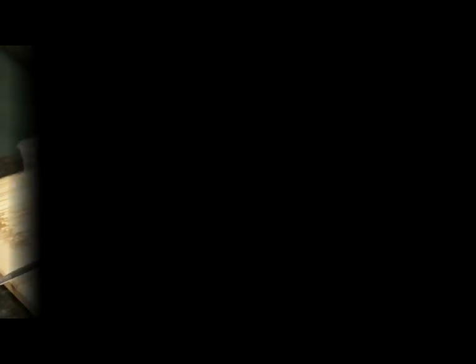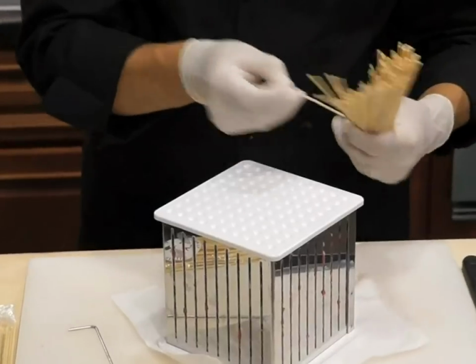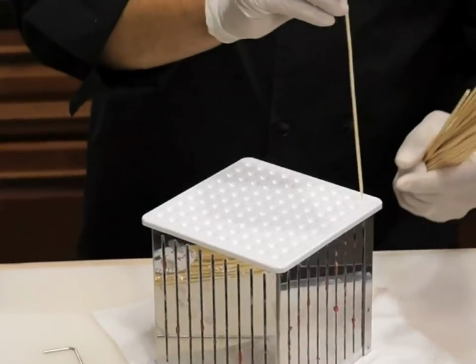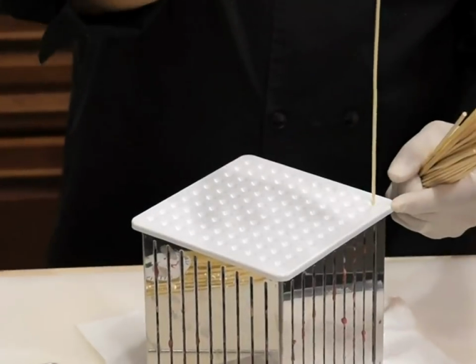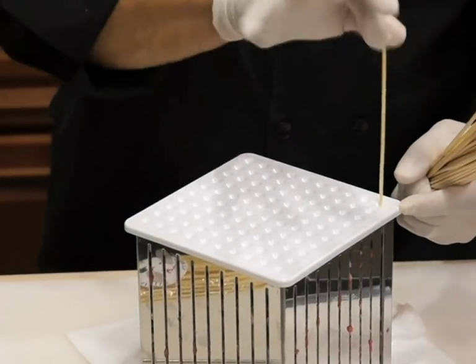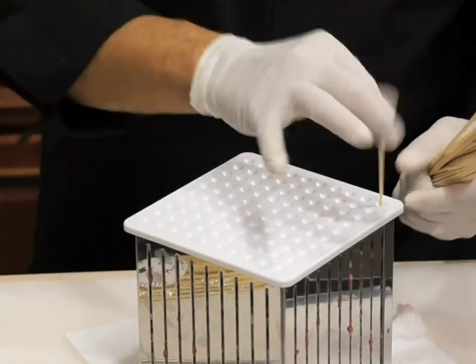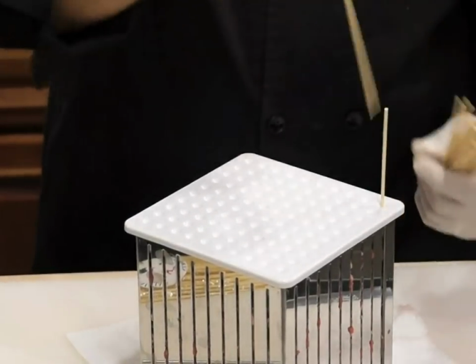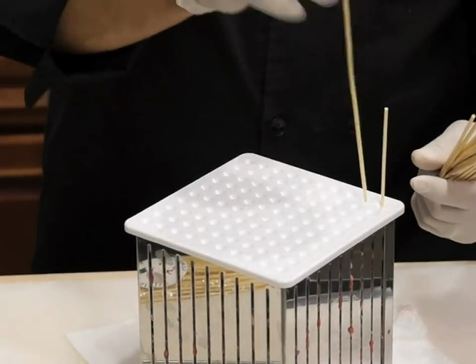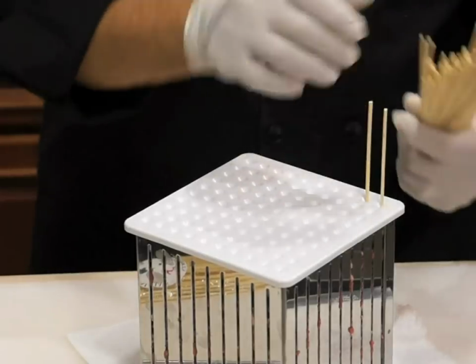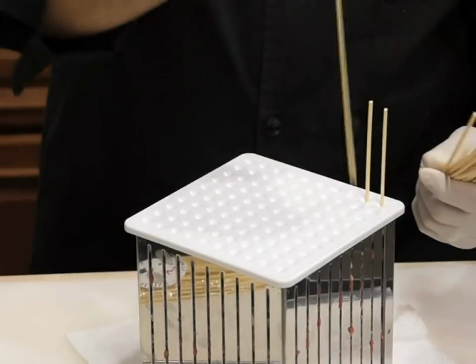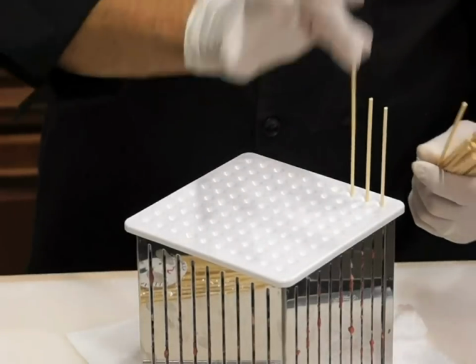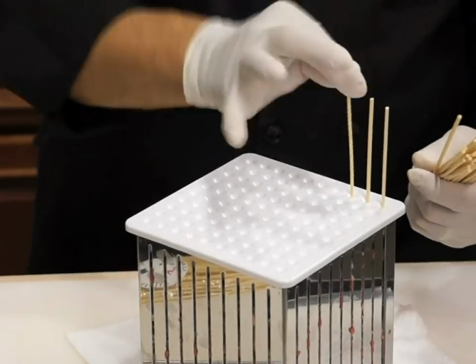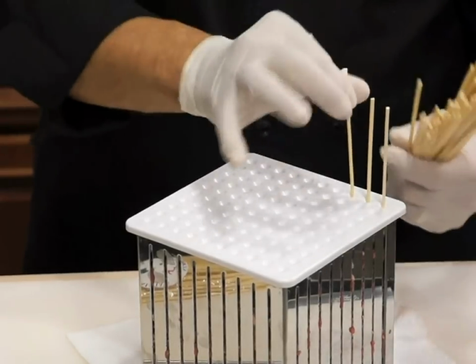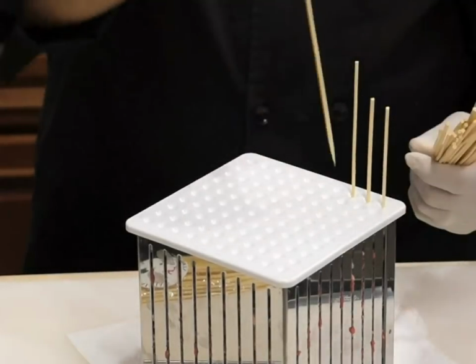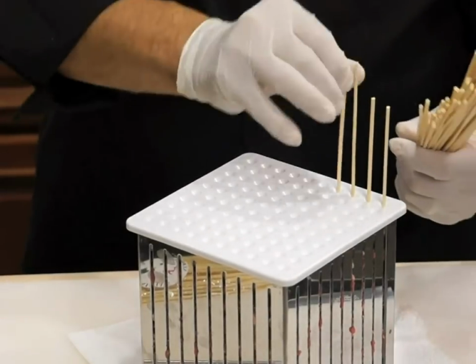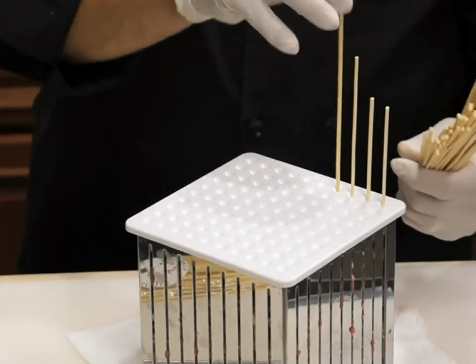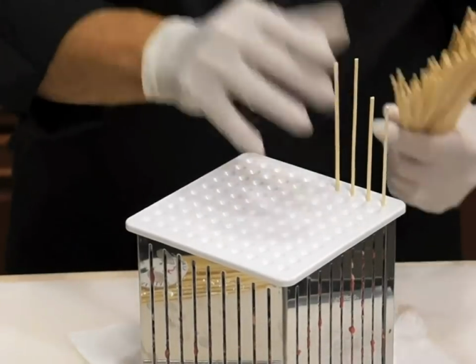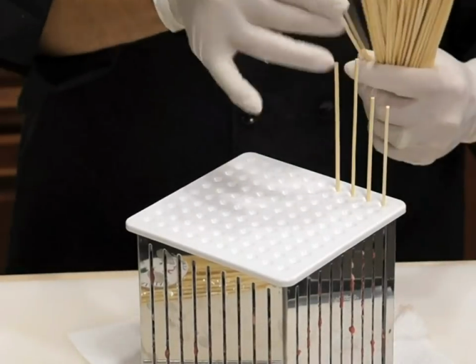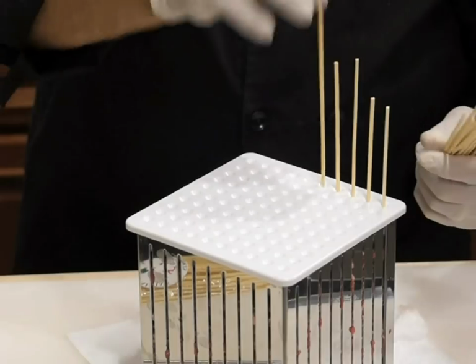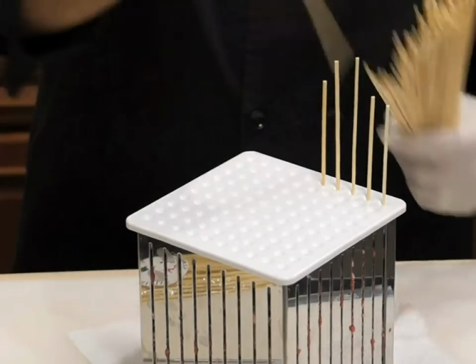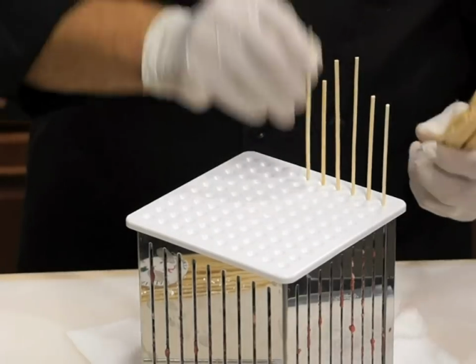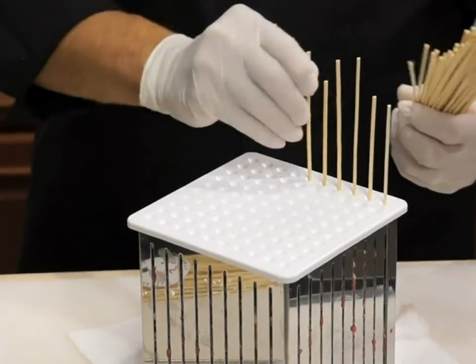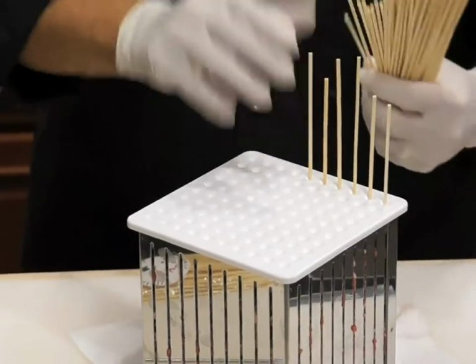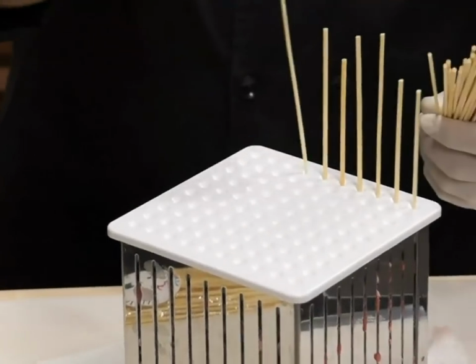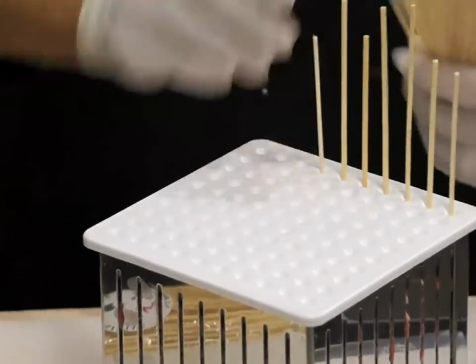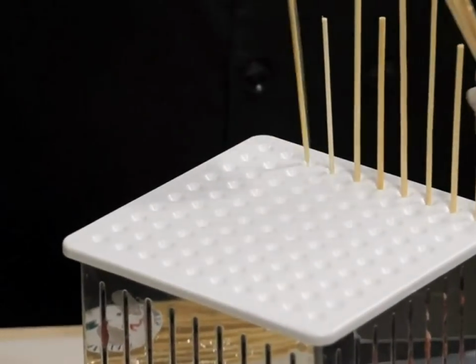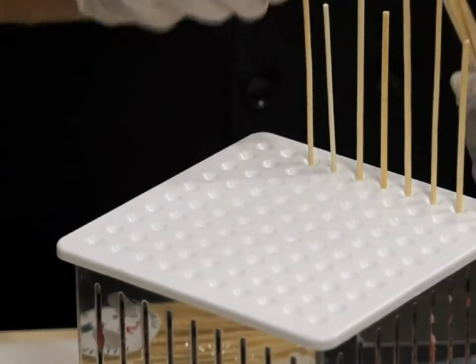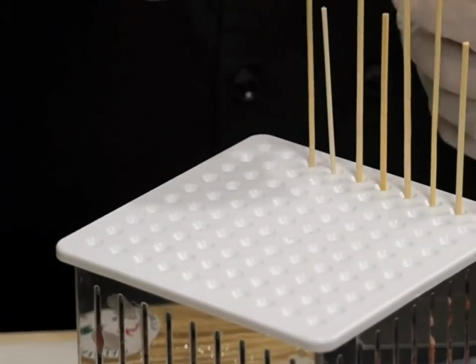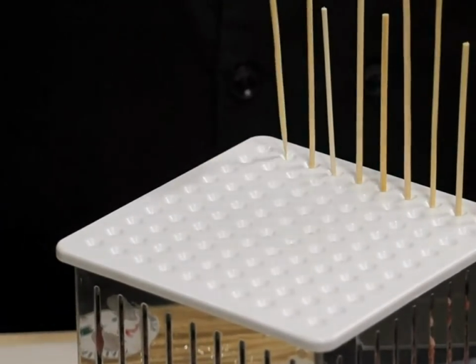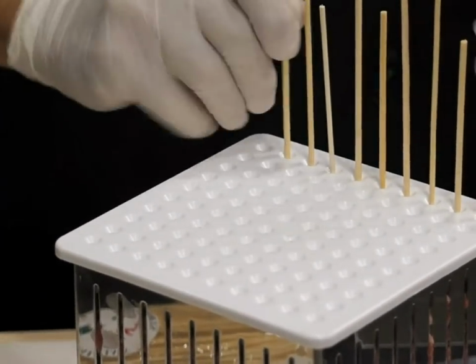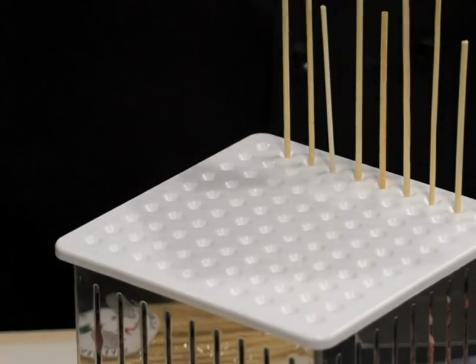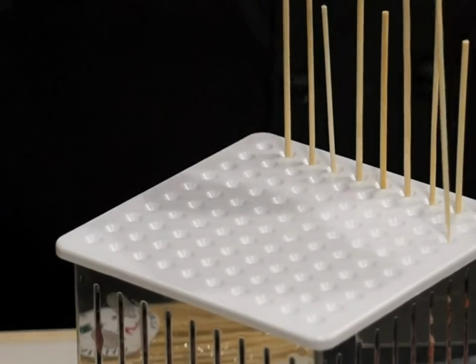Though it is not necessary with all foods, this step works great with lamb, pork, or game. Begin at one corner and work your way hole by hole with the pre-skewer, then follow with the bamboo skewers. Complete each row and it will be easy to complete the cube.